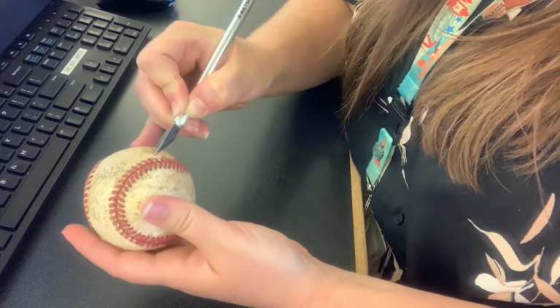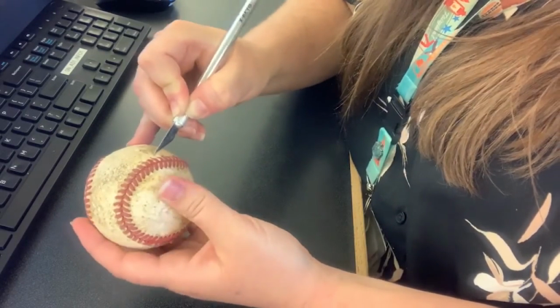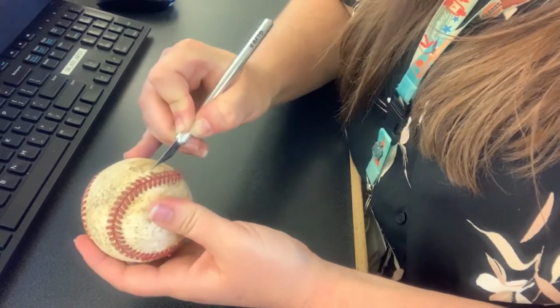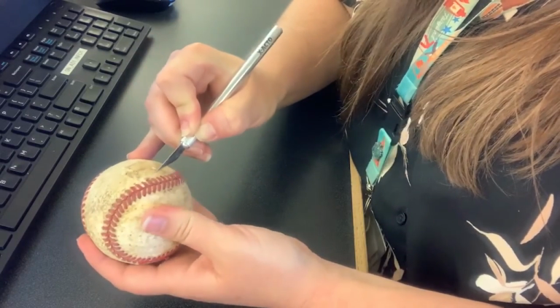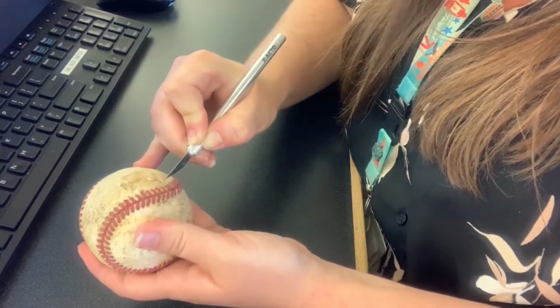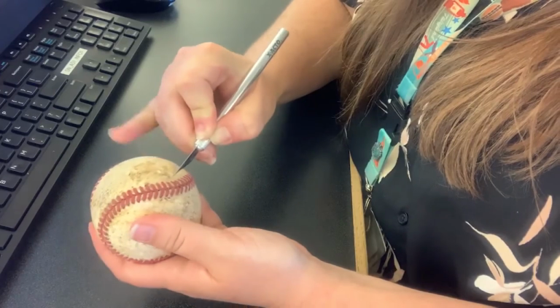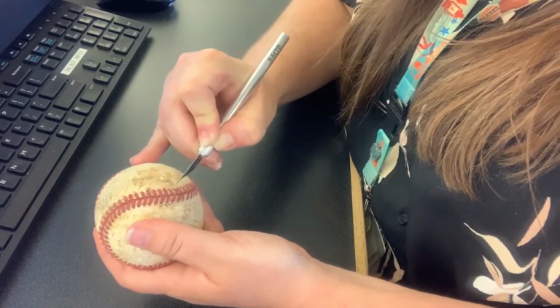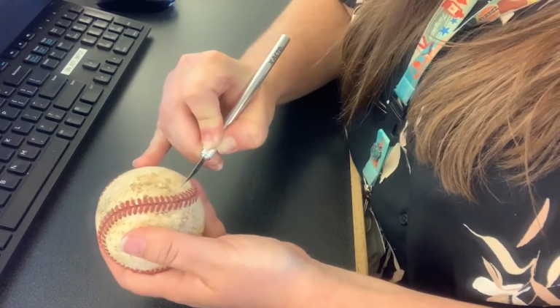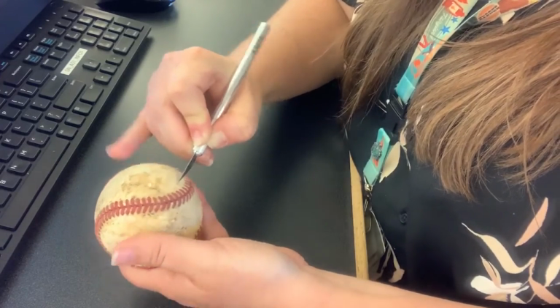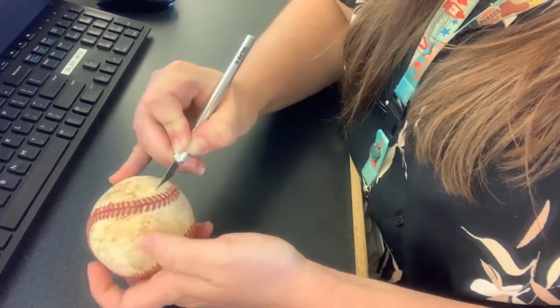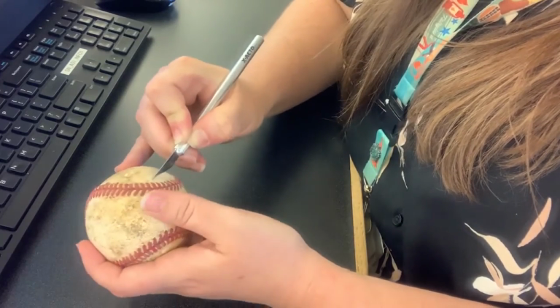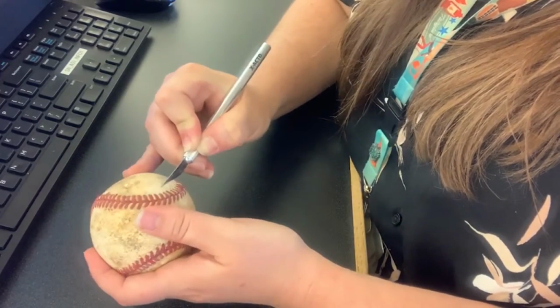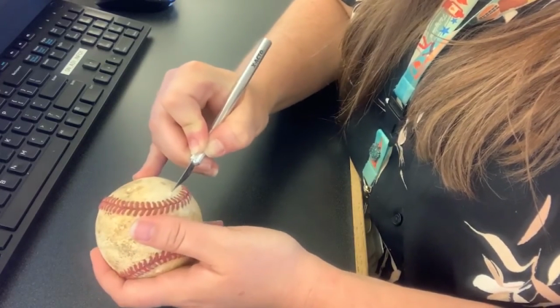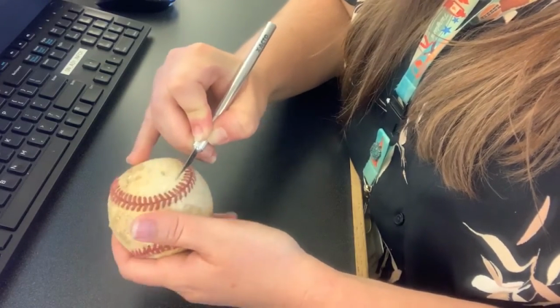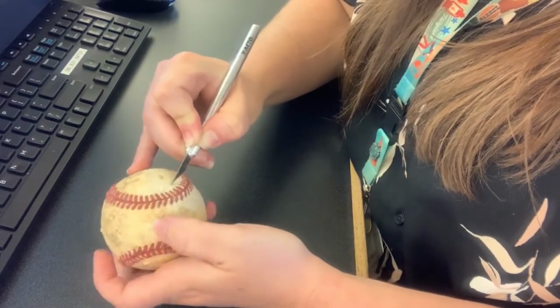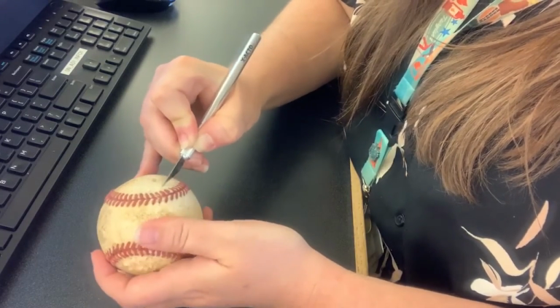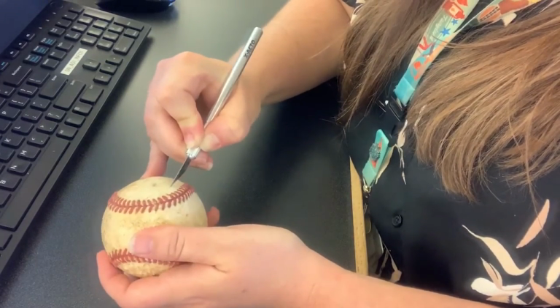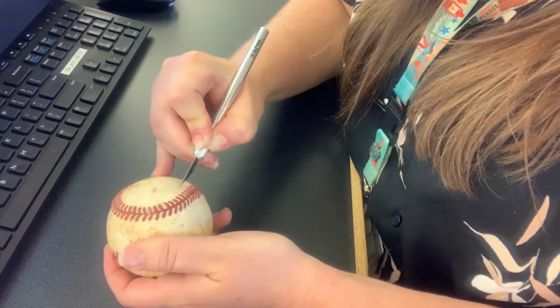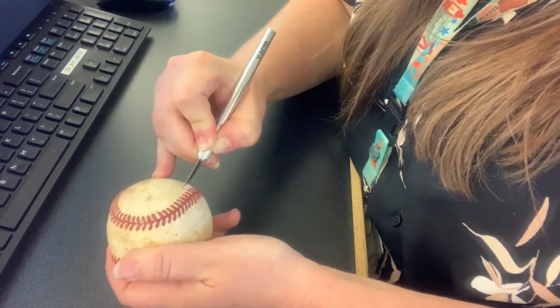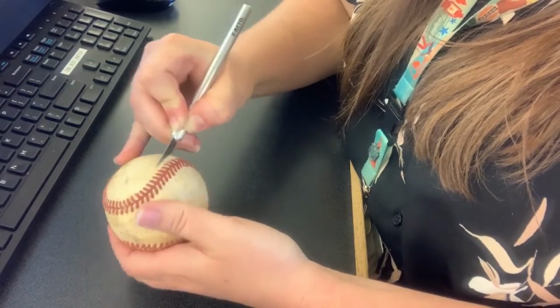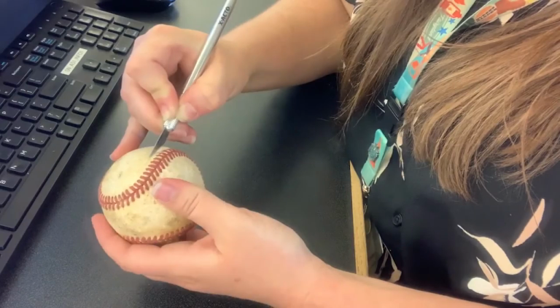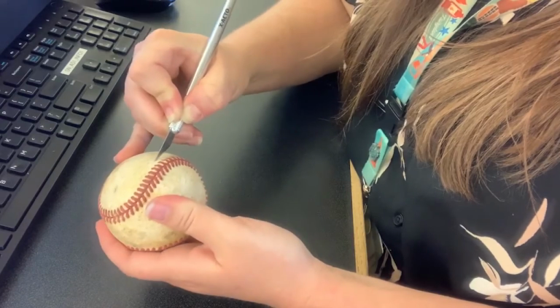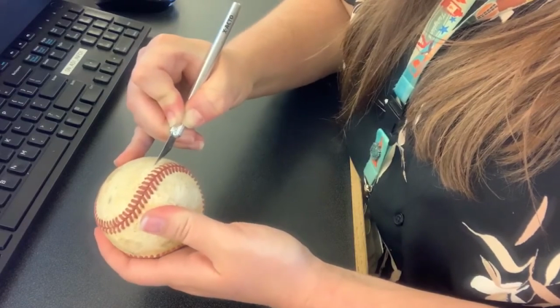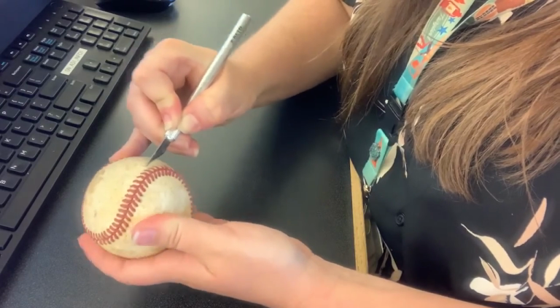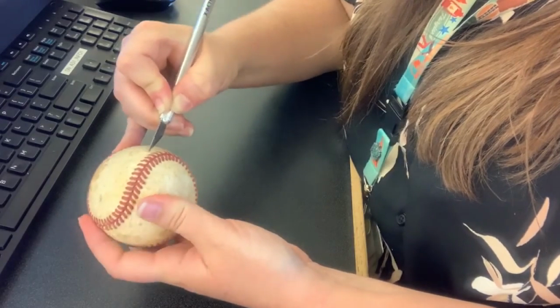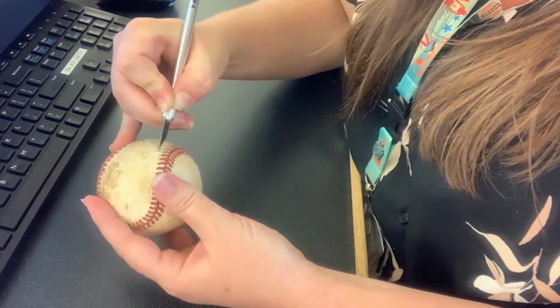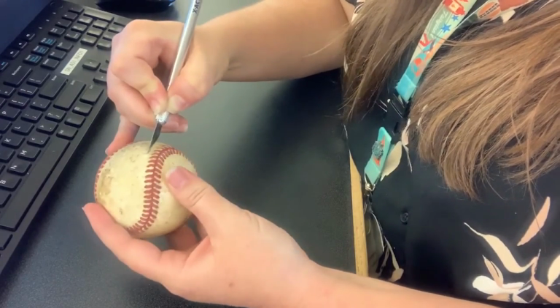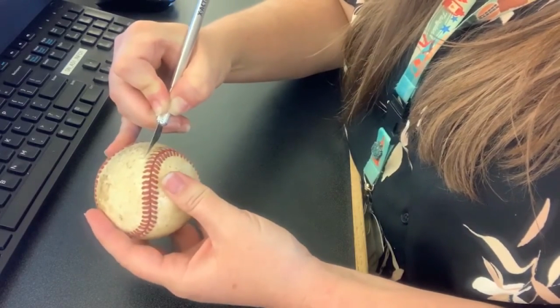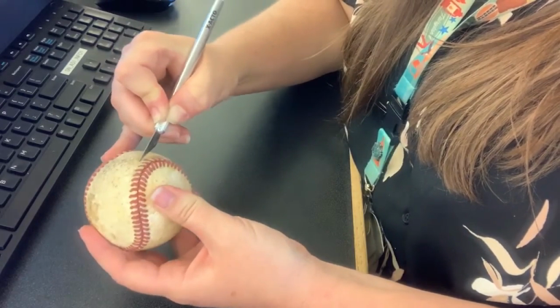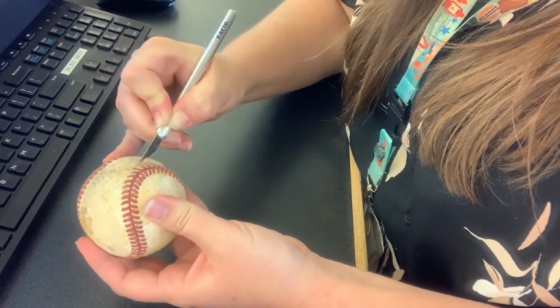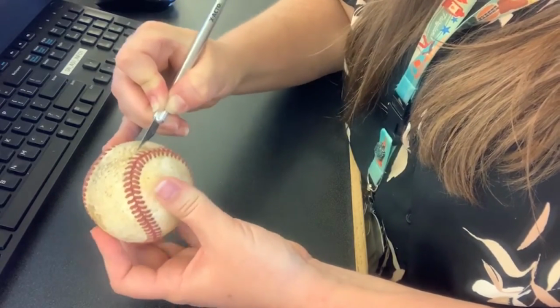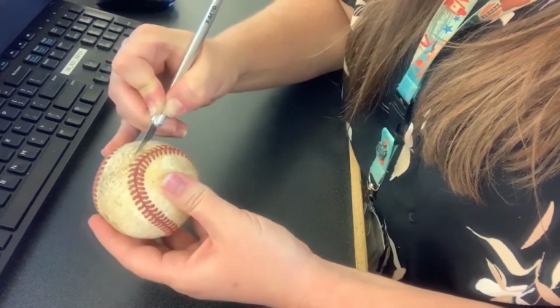One baseball will make two bracelets. You can also use a softball if that's what you have on hand.